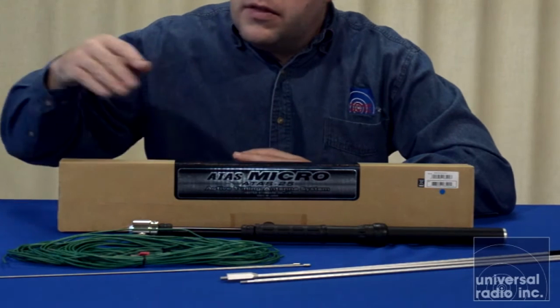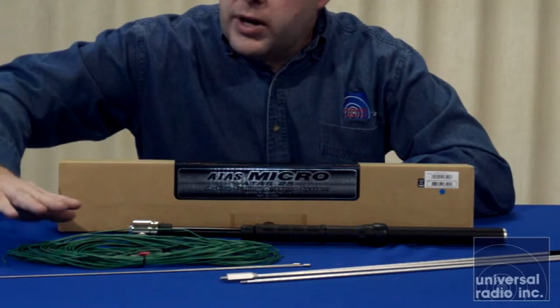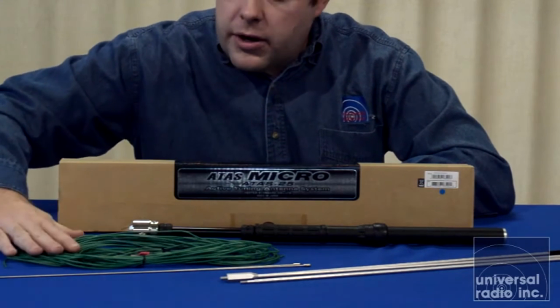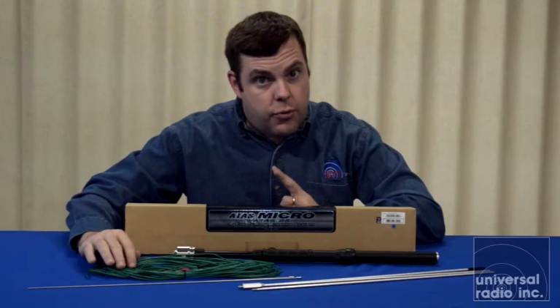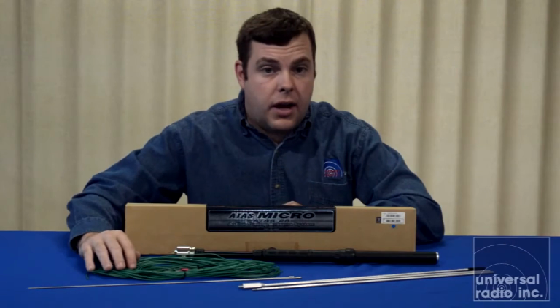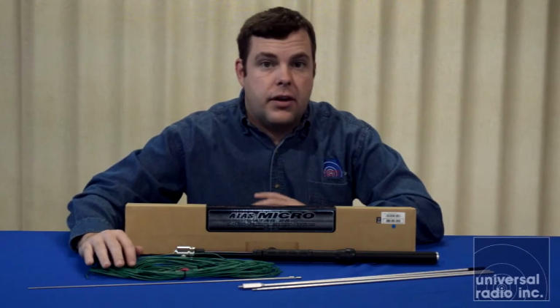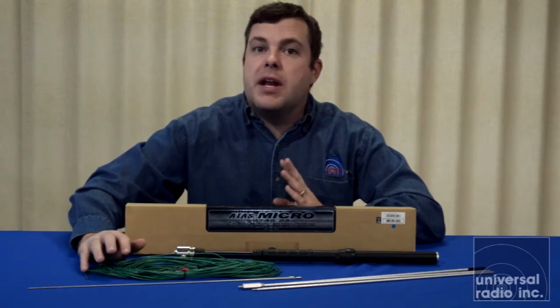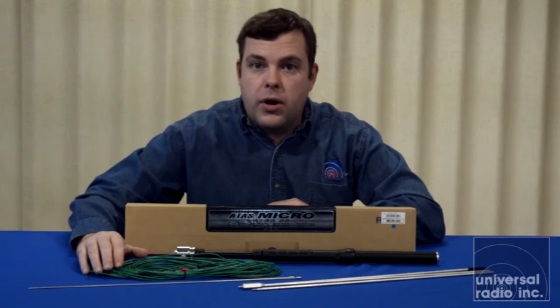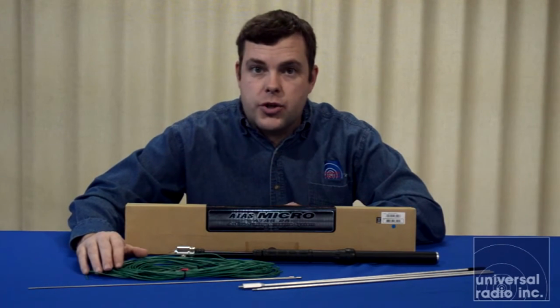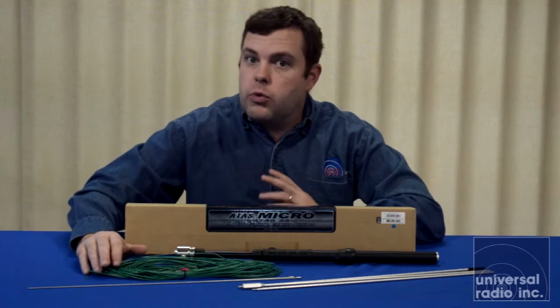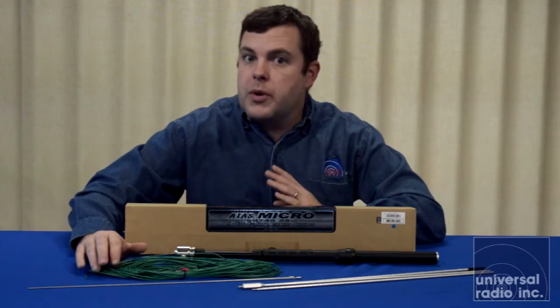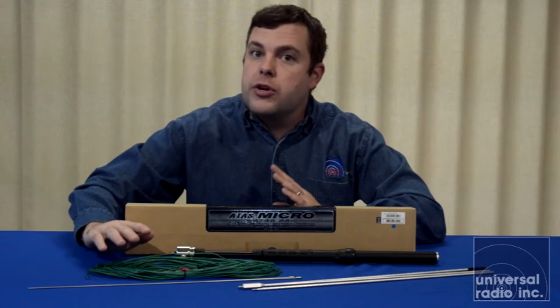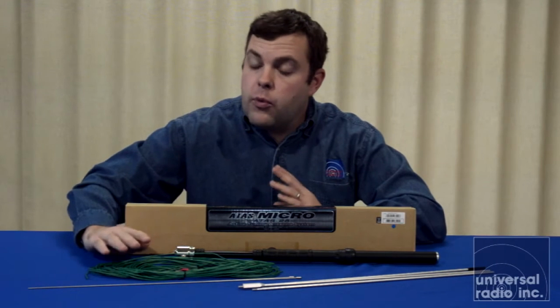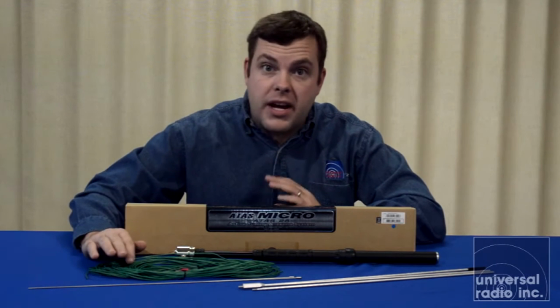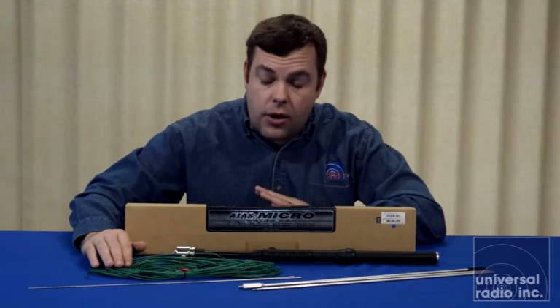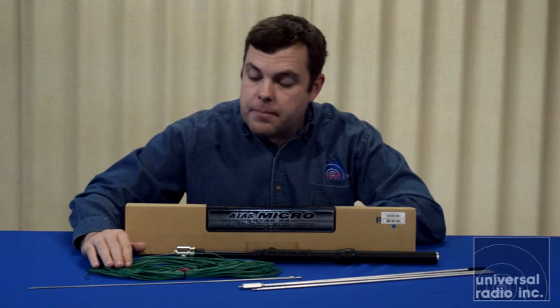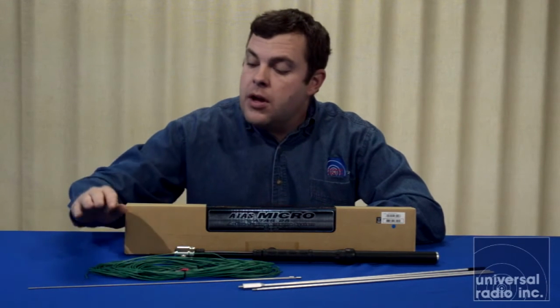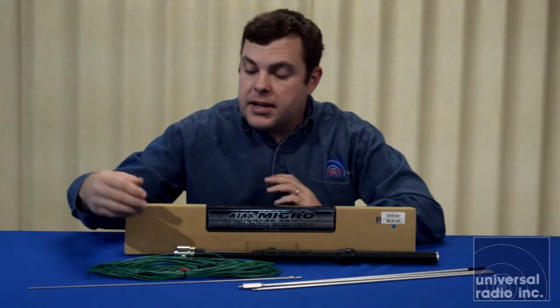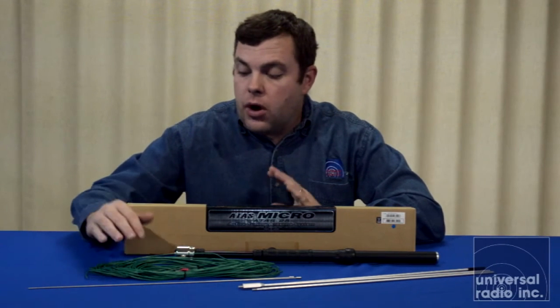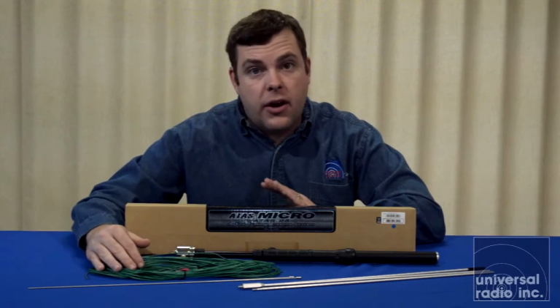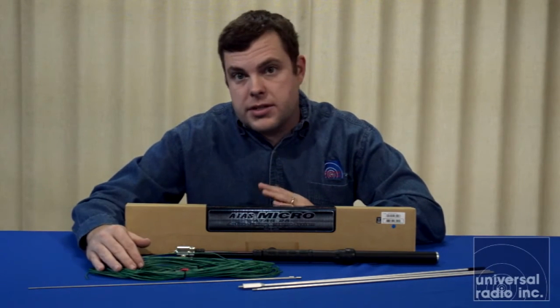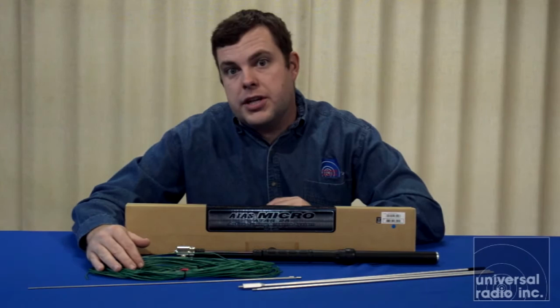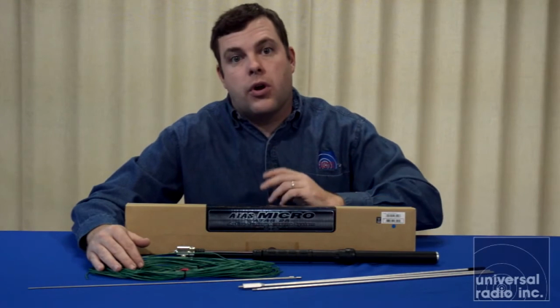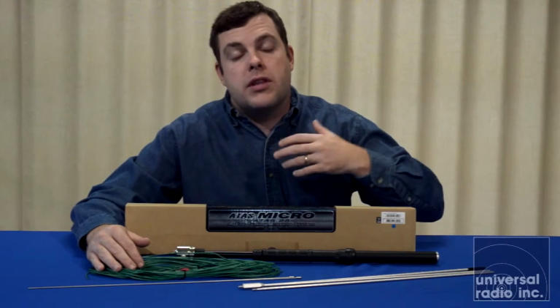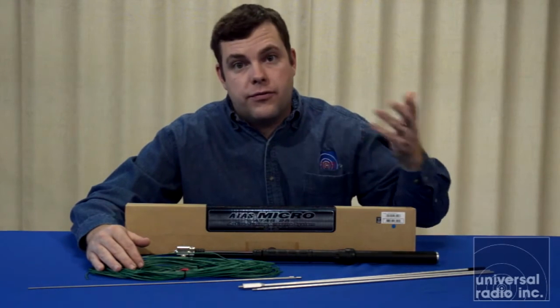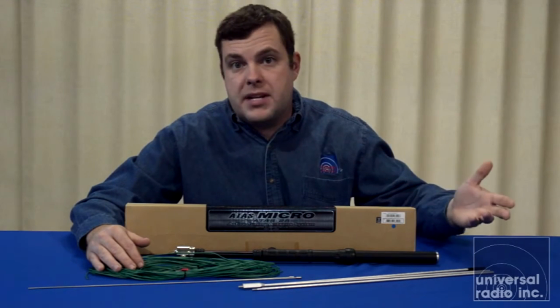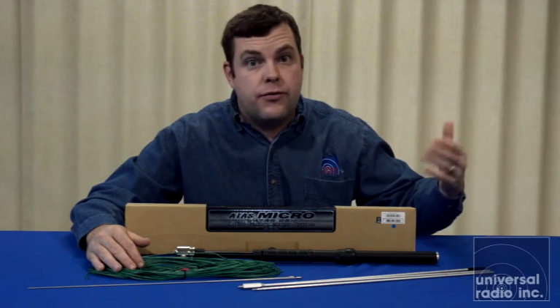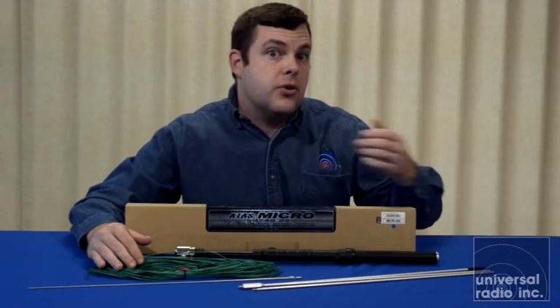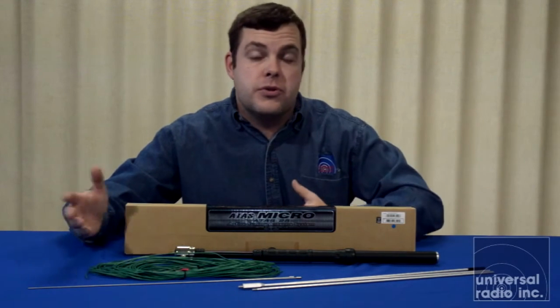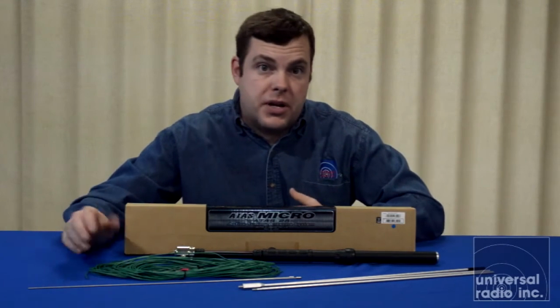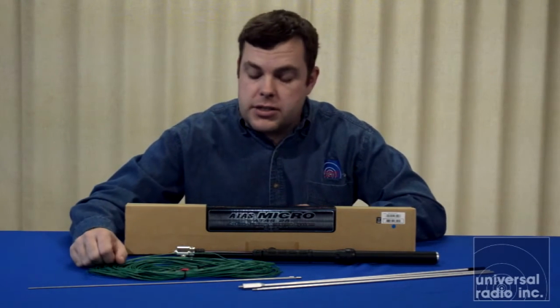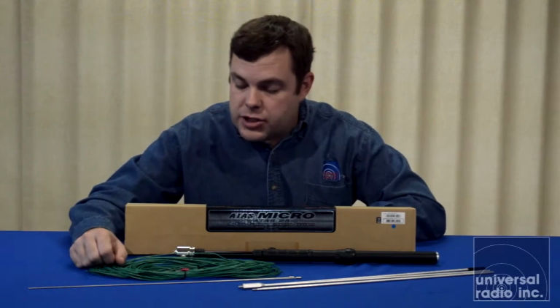The green wire — there are three different lengths. Depending upon what band you're working will determine whether or not you need all of them. But it gives you all of the counterpoises that you need to work basically 40 meters through 6 meters on the HF side.